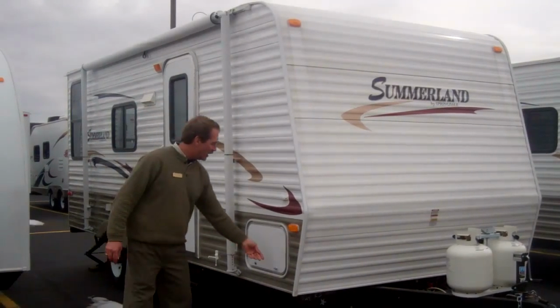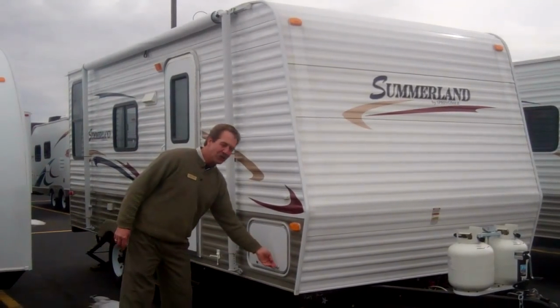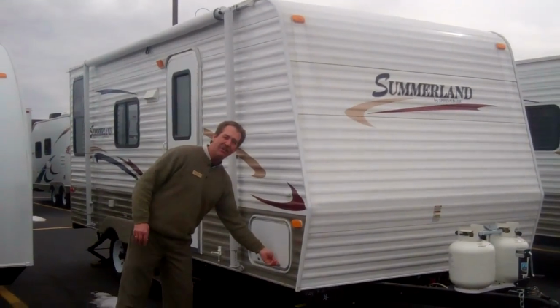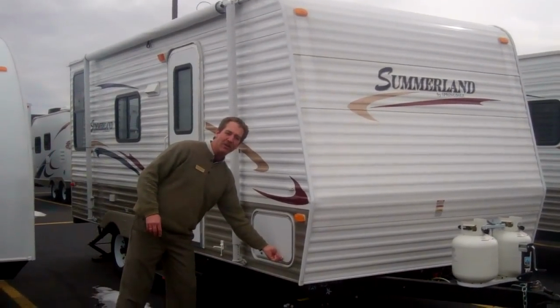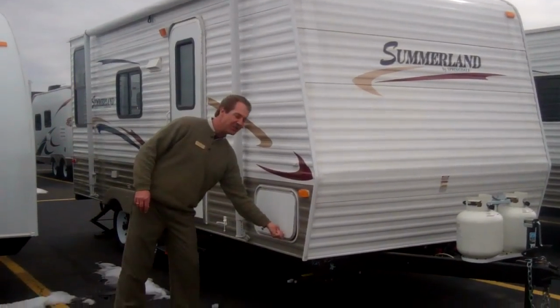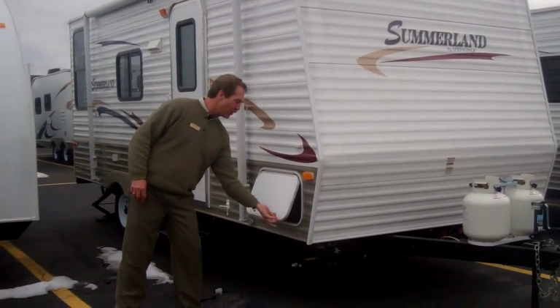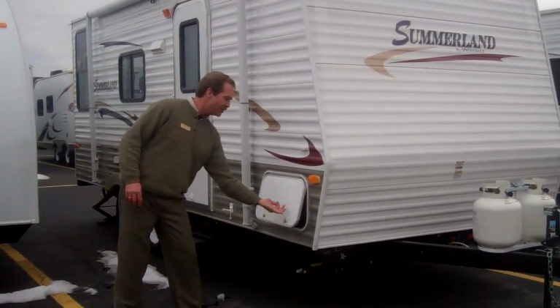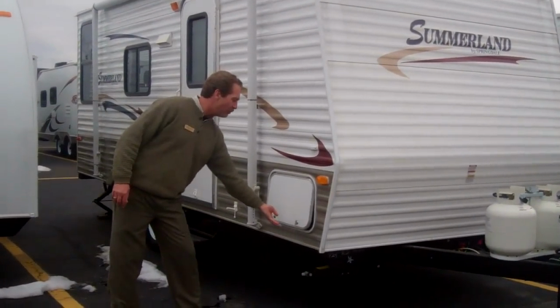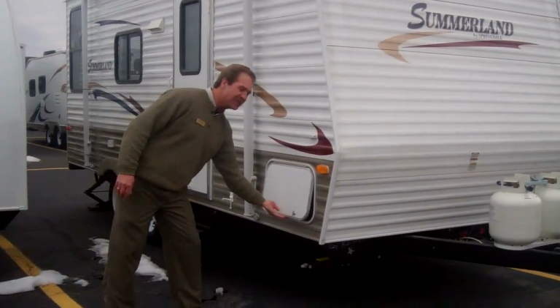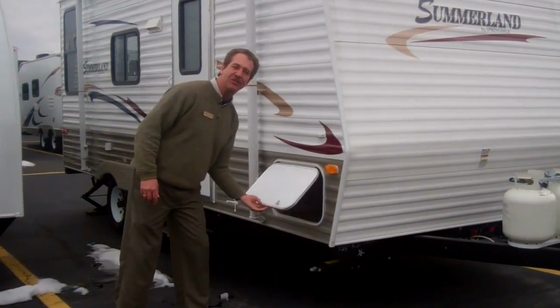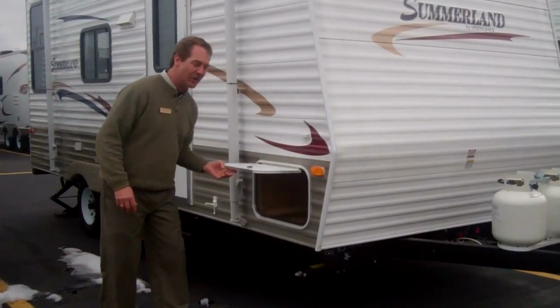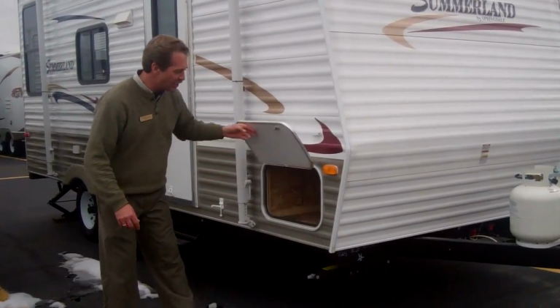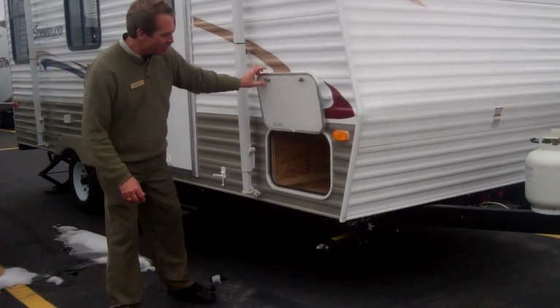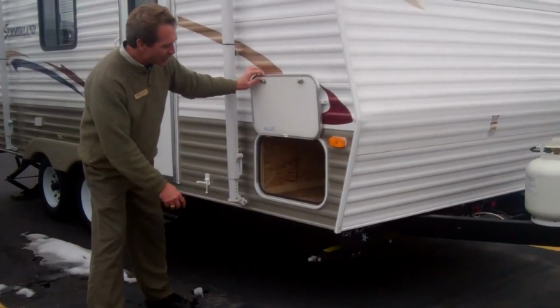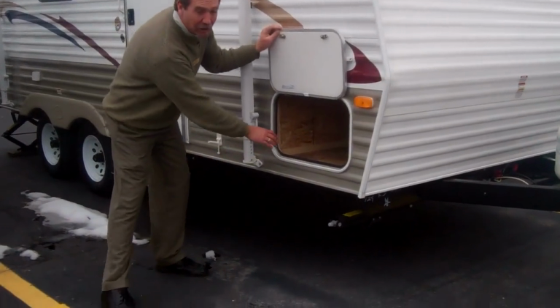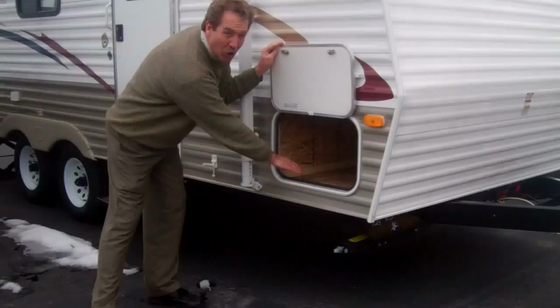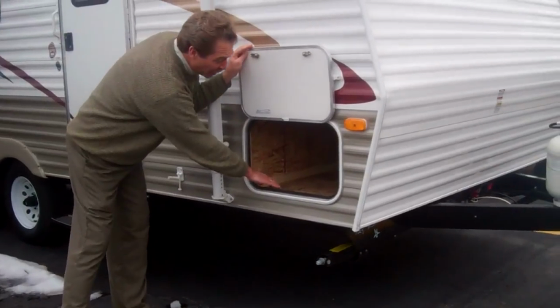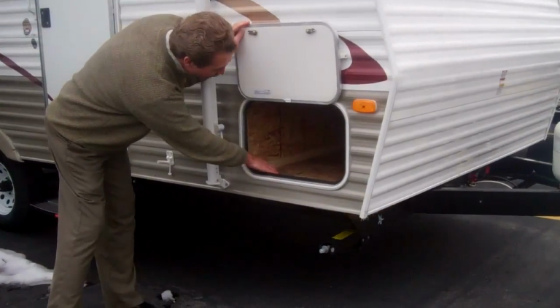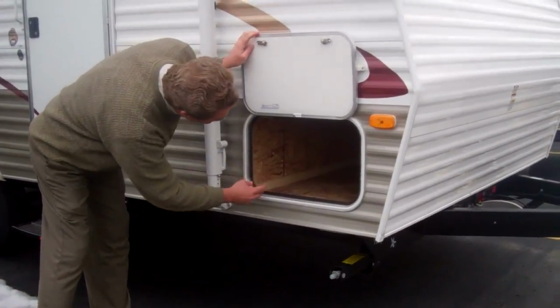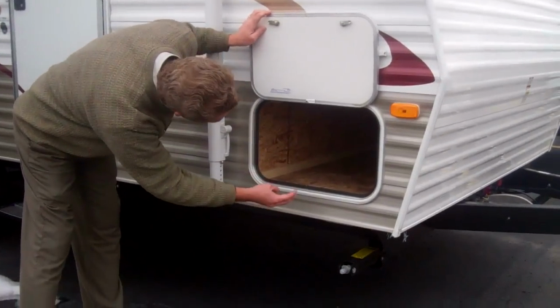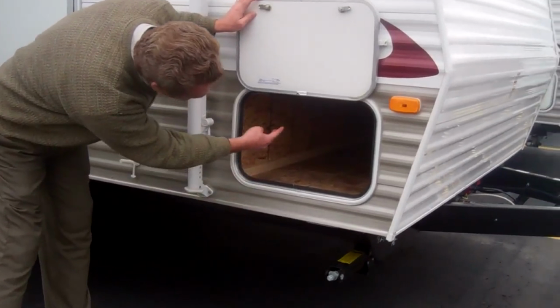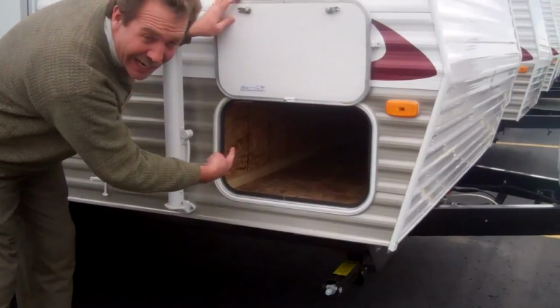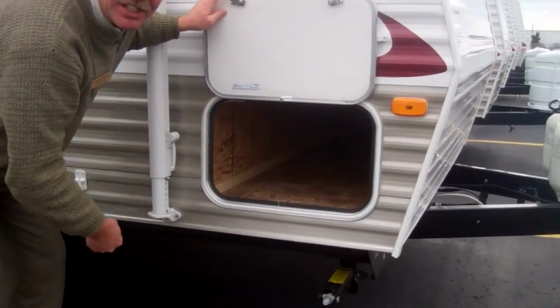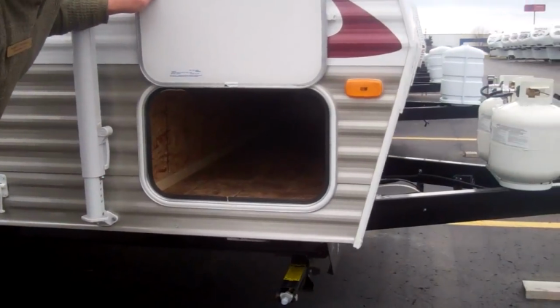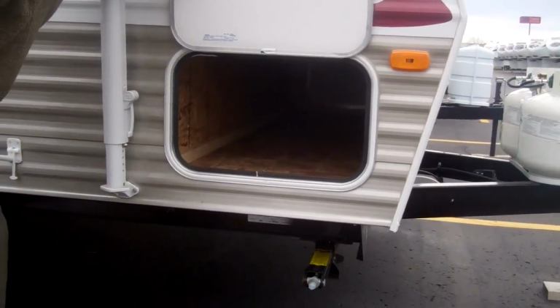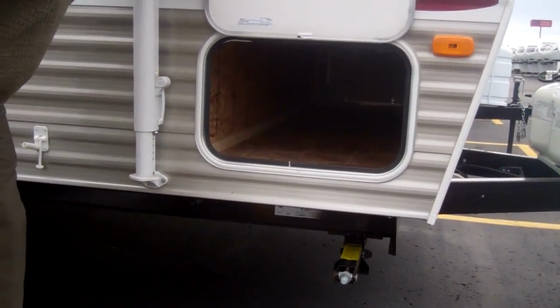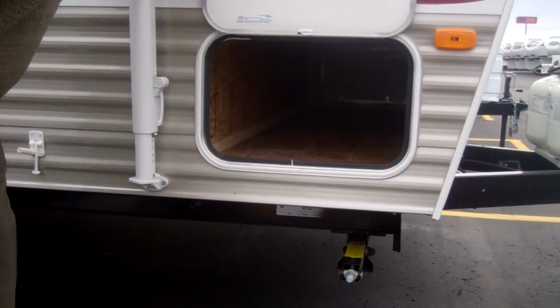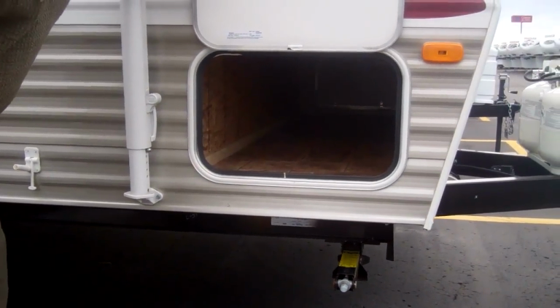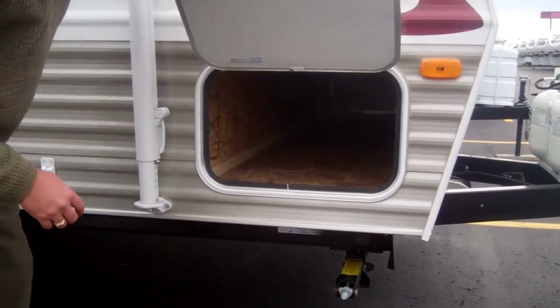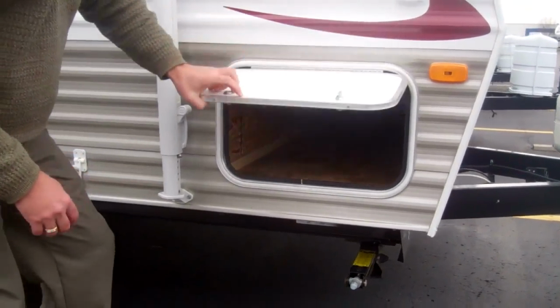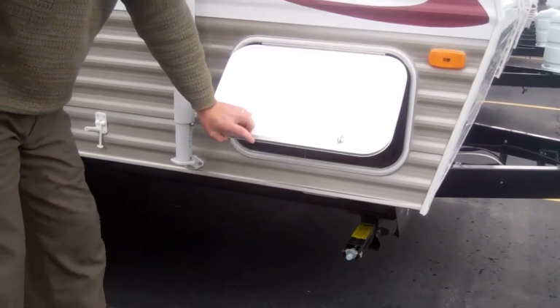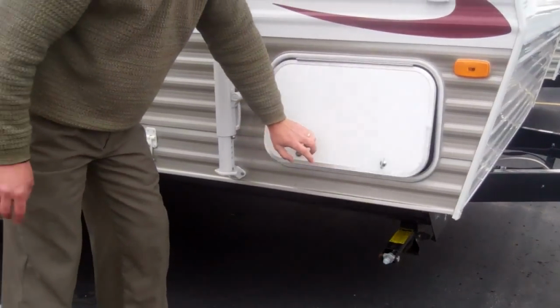You do have quite a bit of storage. It's all pass-through storage here, all linoleum. You can access it from either side — from this side or the other side.